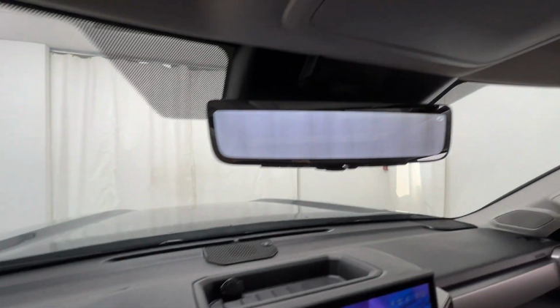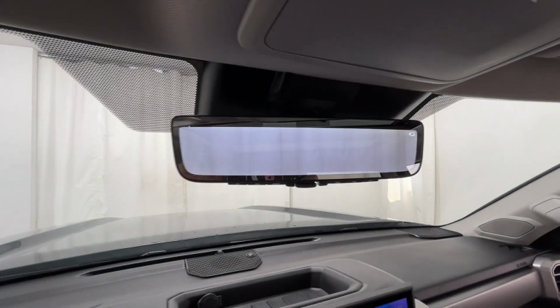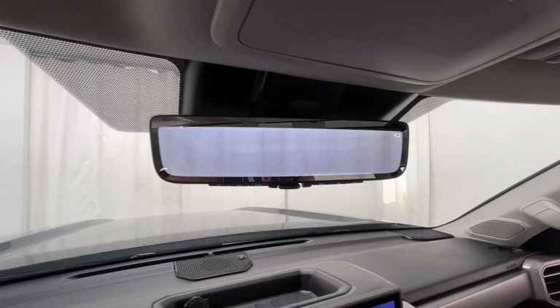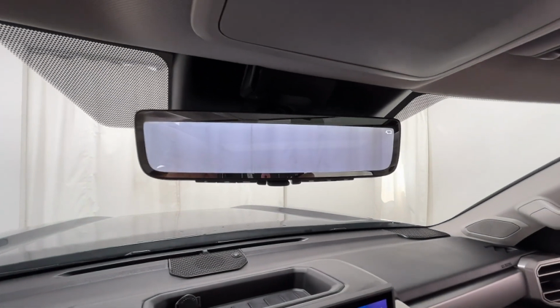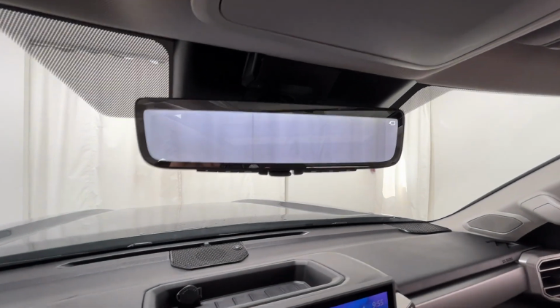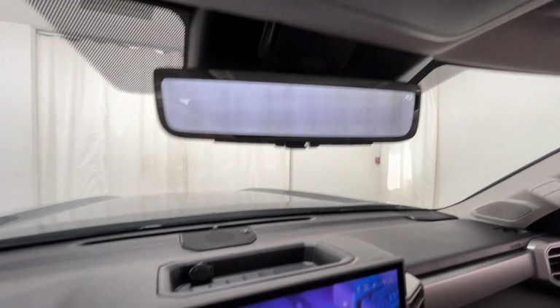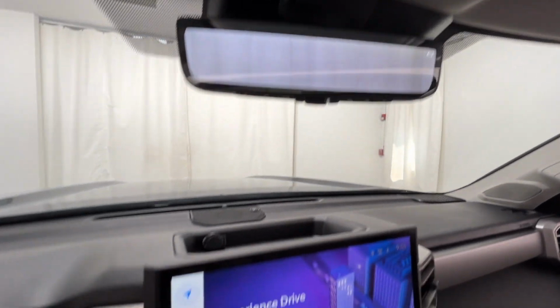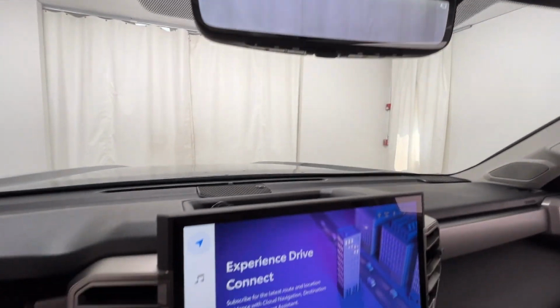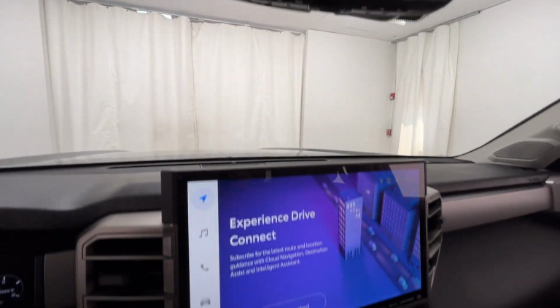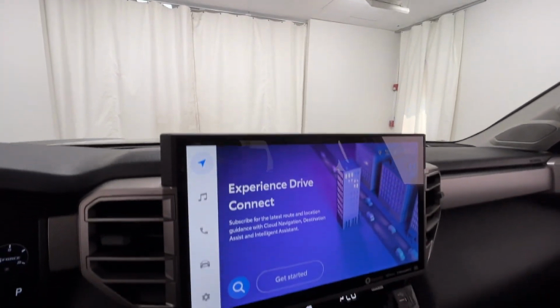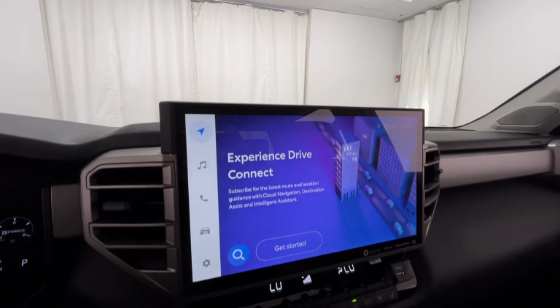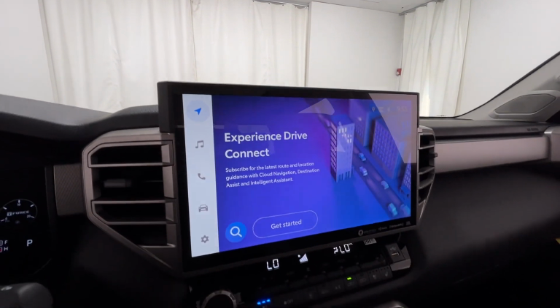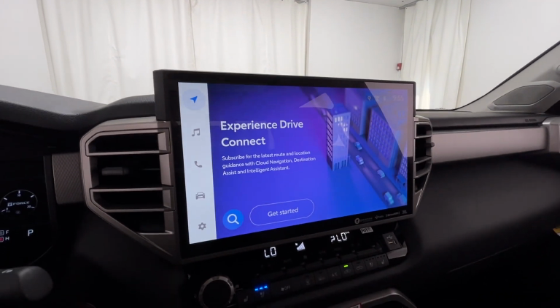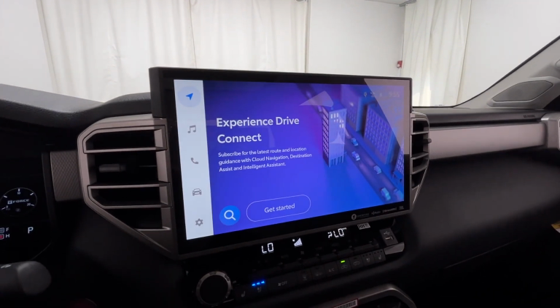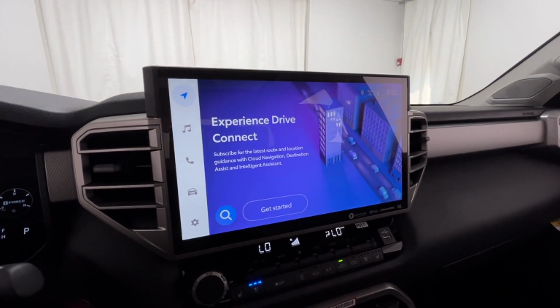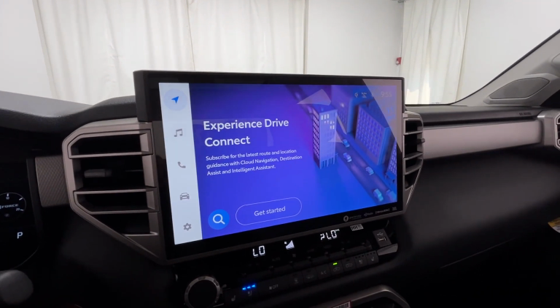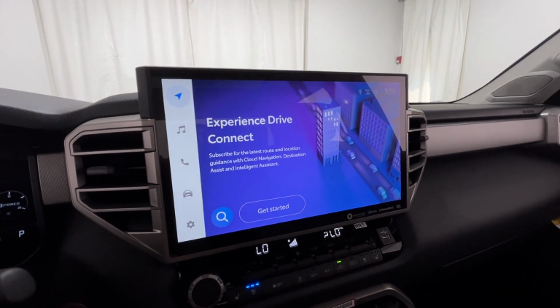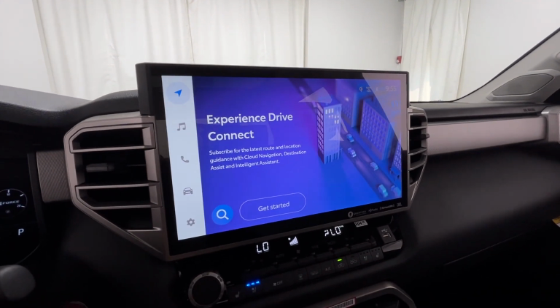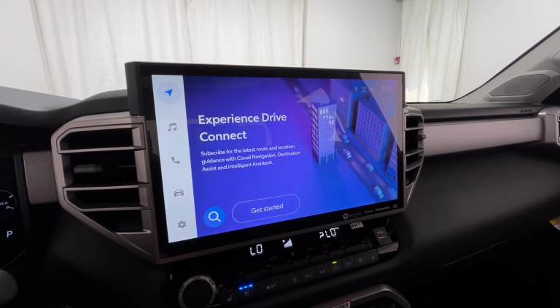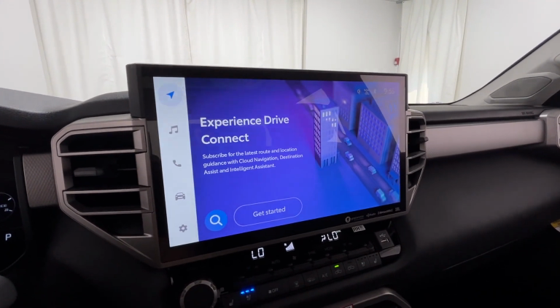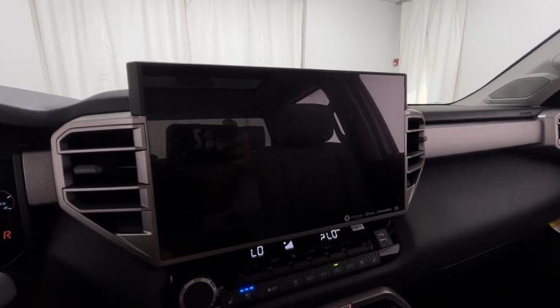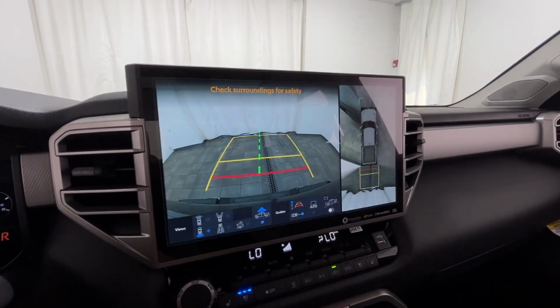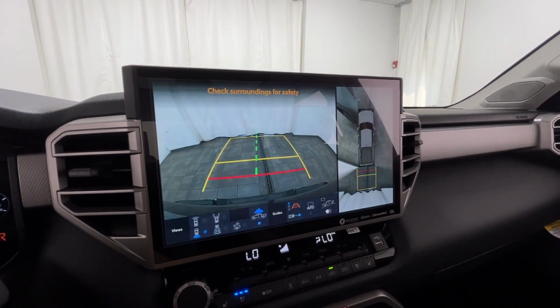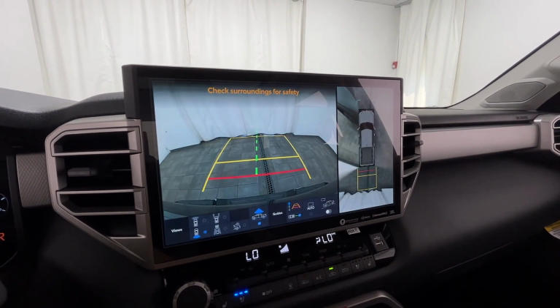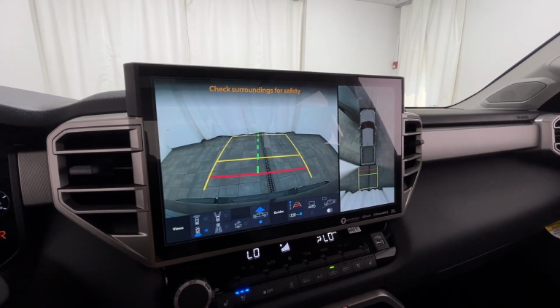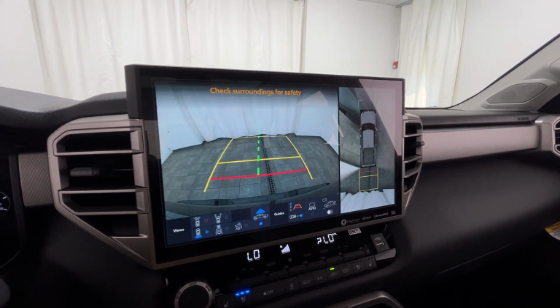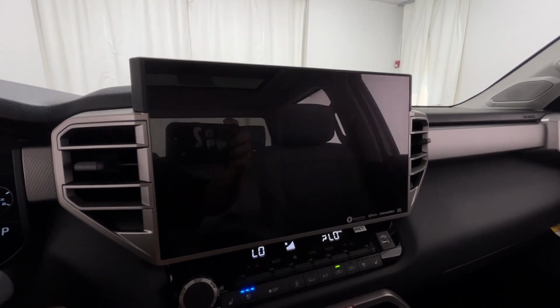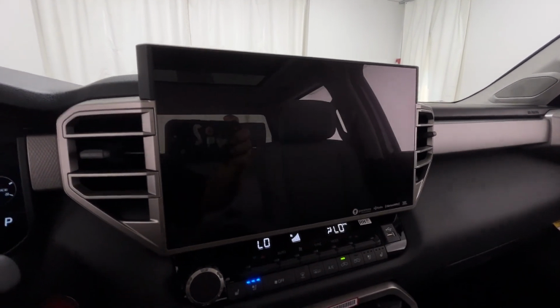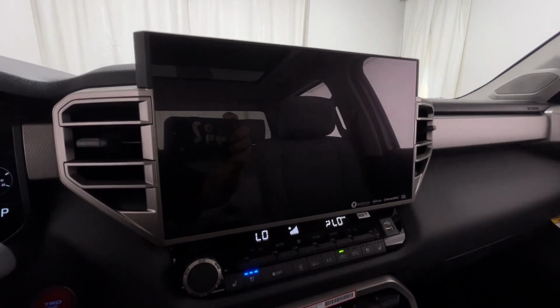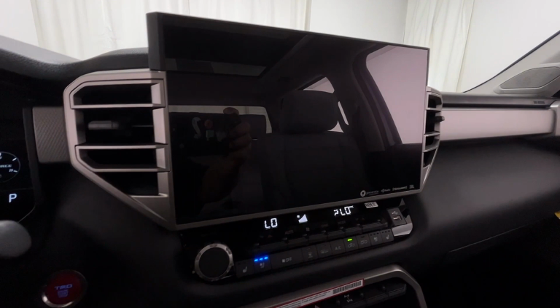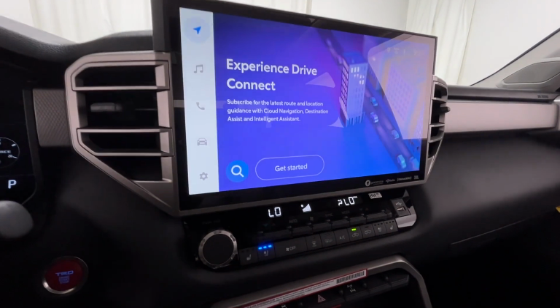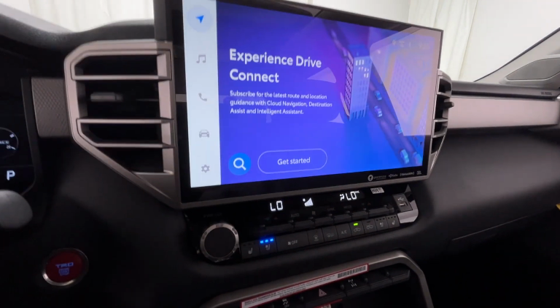Blind spot monitor, parking aid sensor, heated side-view mirrors, backup camera, and passenger seat adjustable lumbar support.